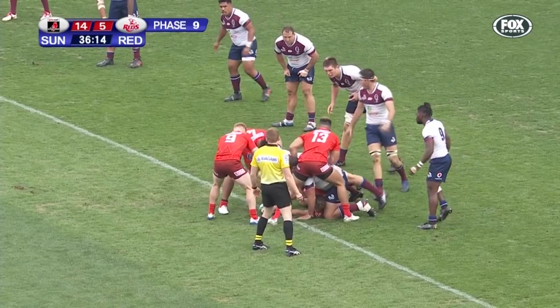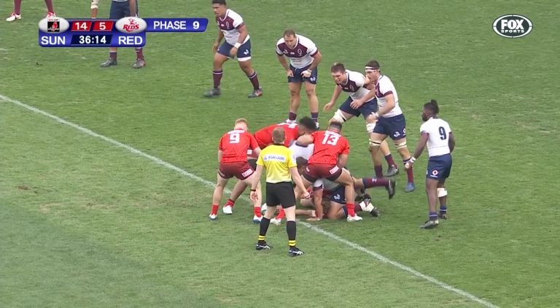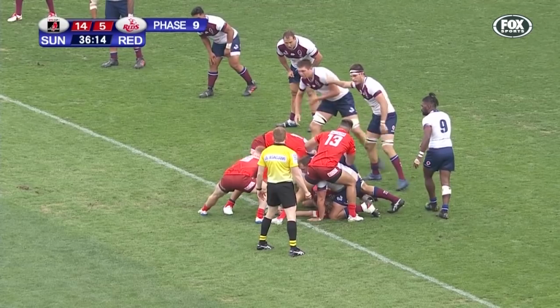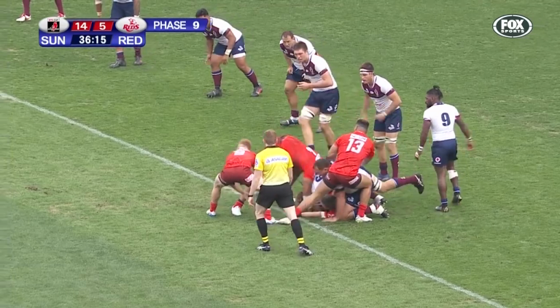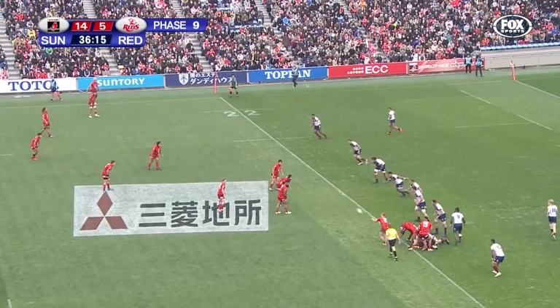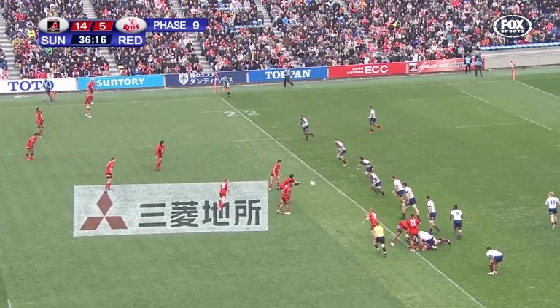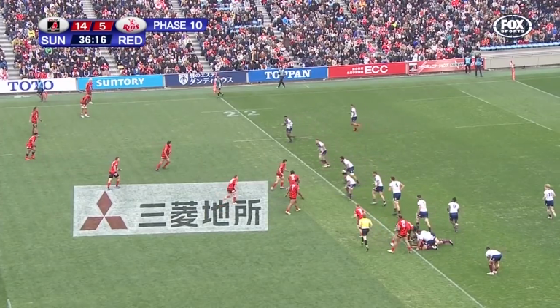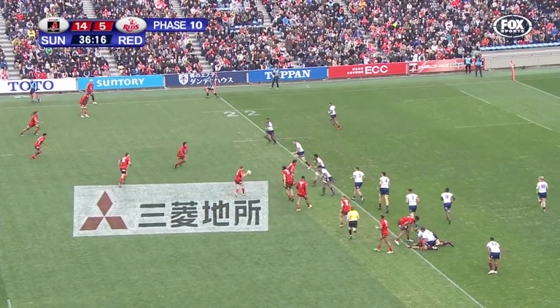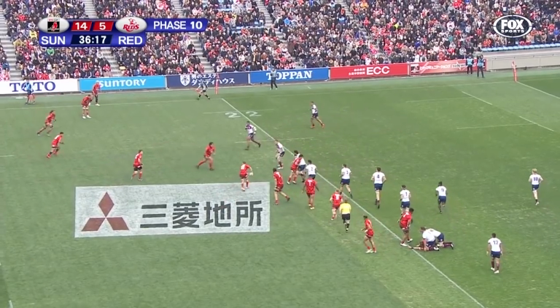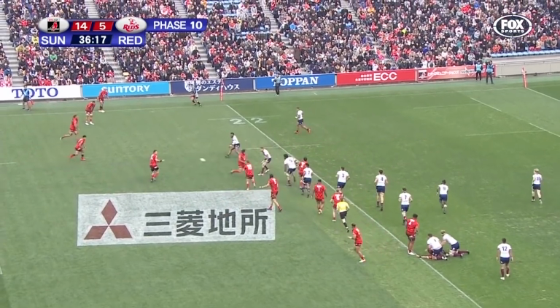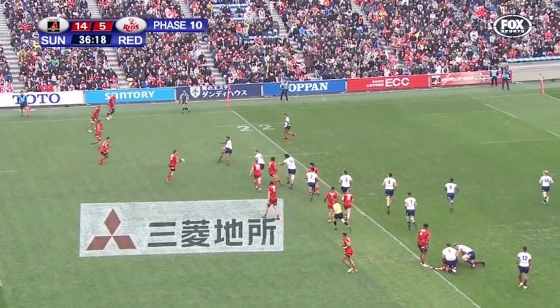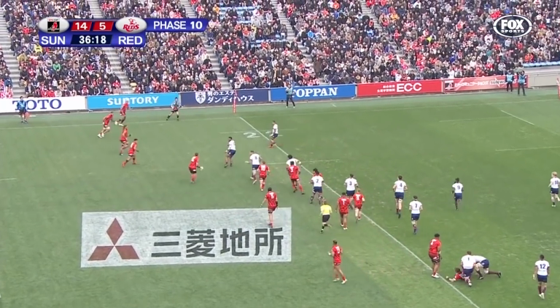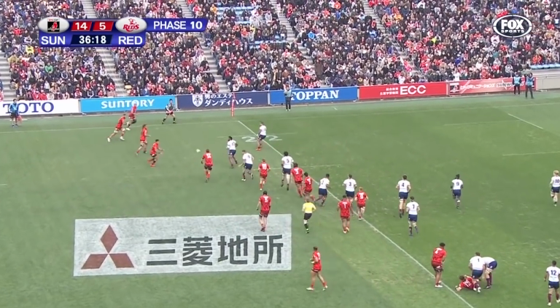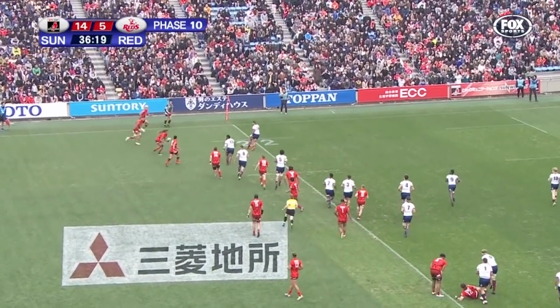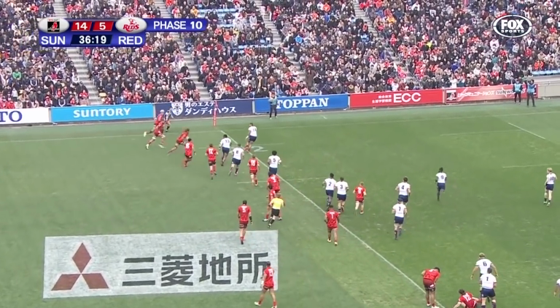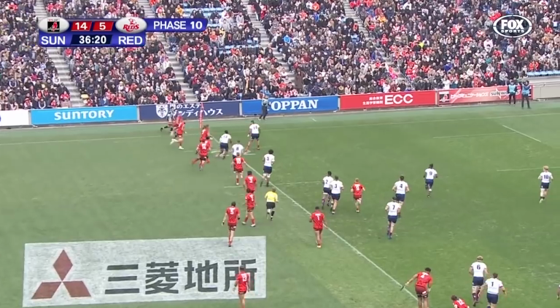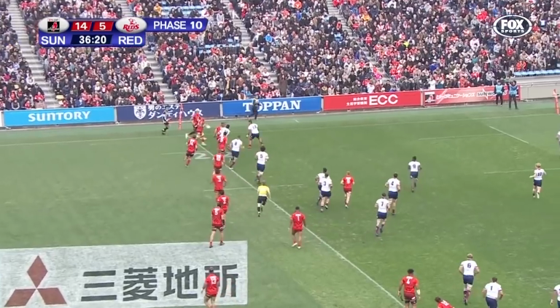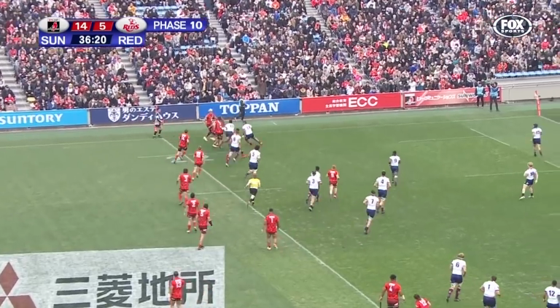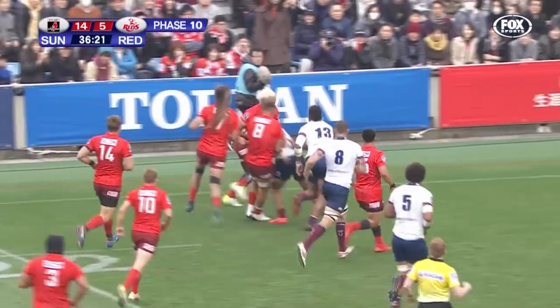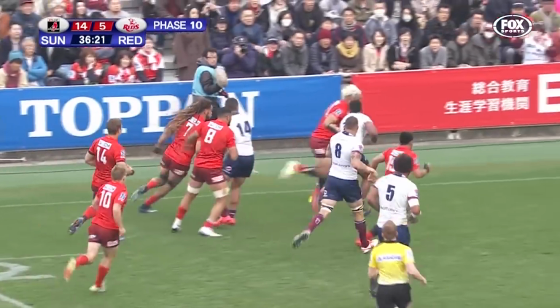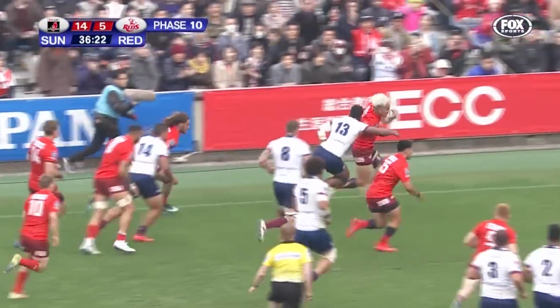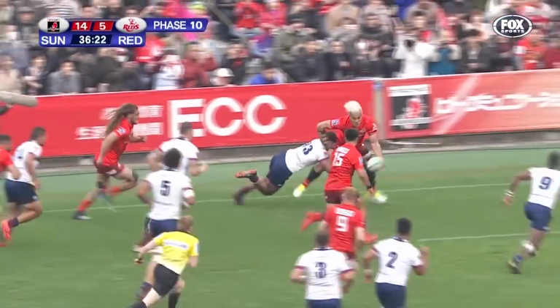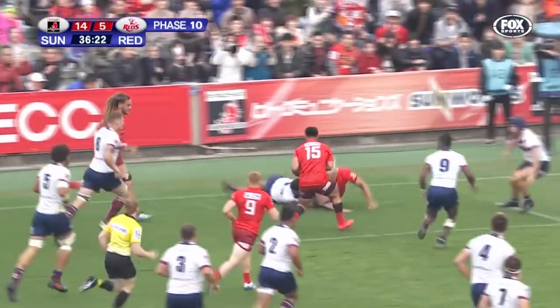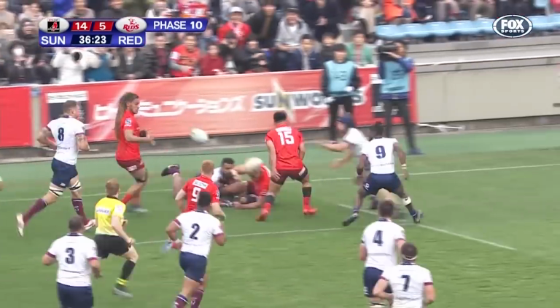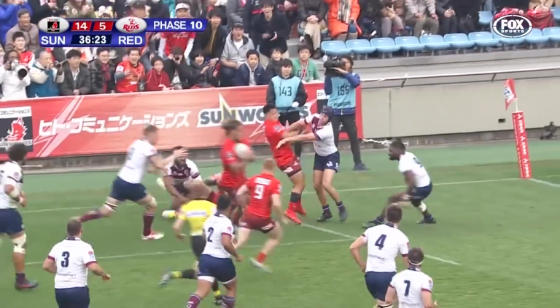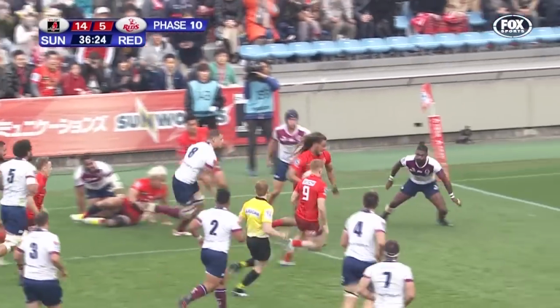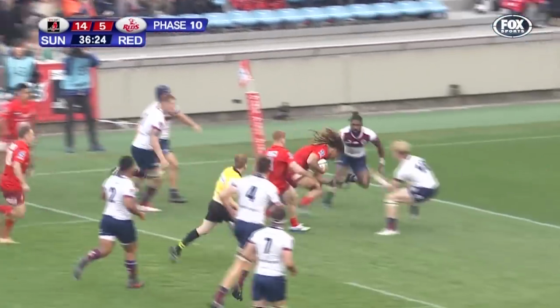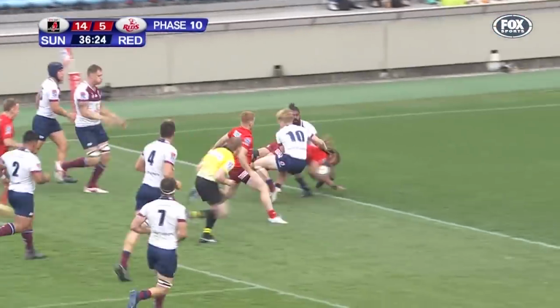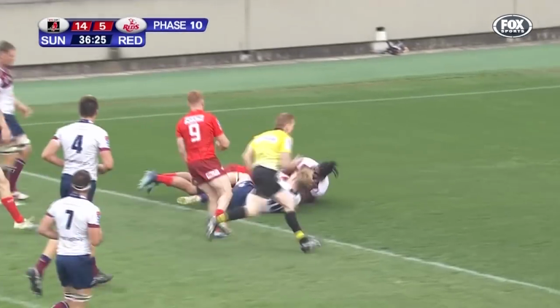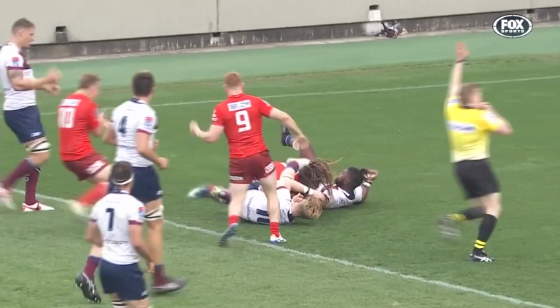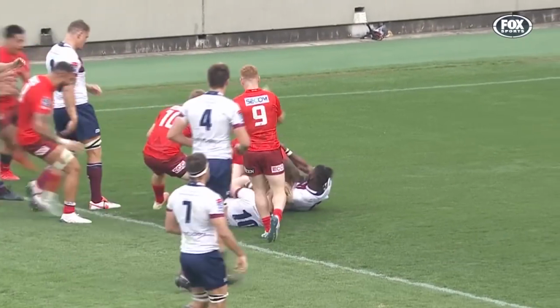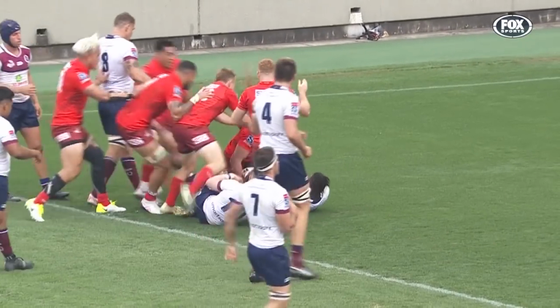The Sunwolves just trying to regroup here. The Reds have done well to drive them back 30-odd metres. Pryor, Salmaki now, inside to Emery and to Pryor who dives over.